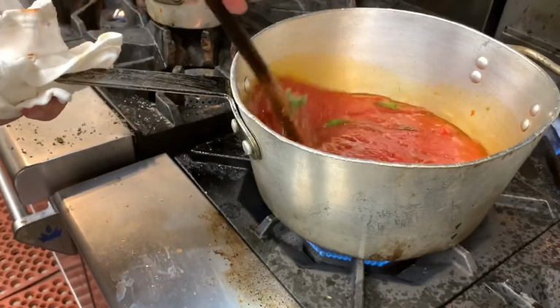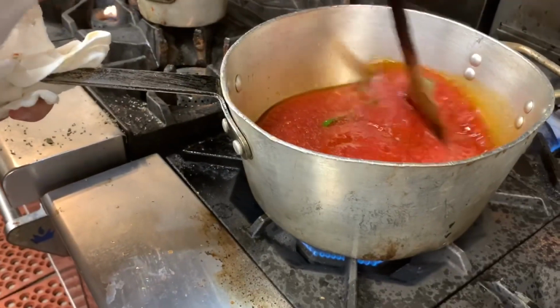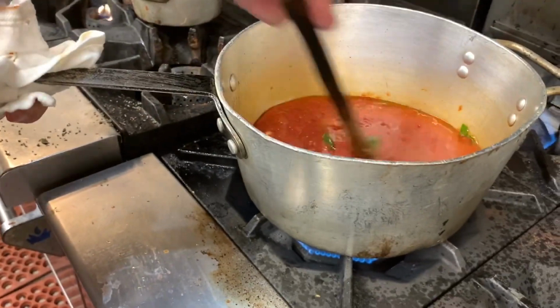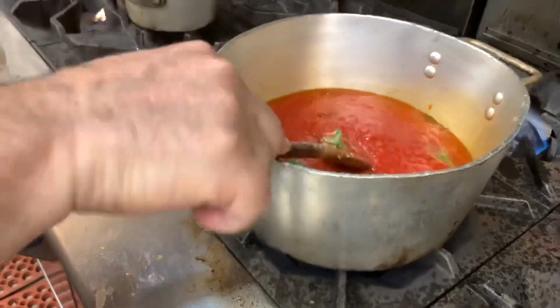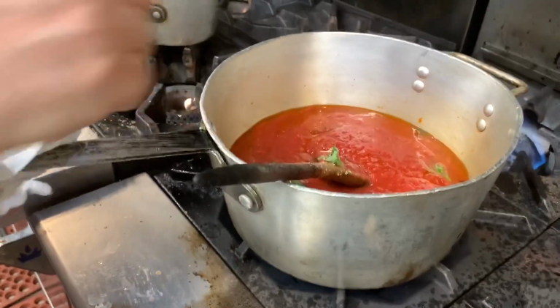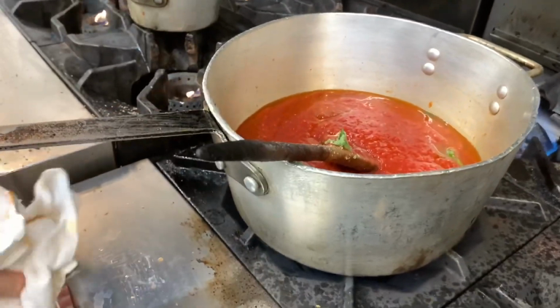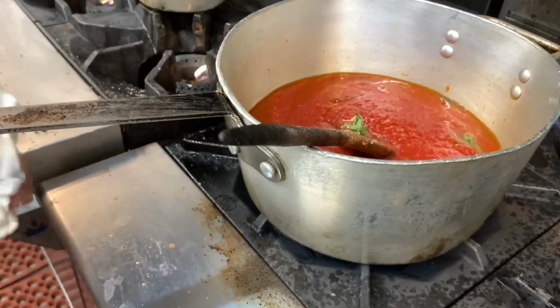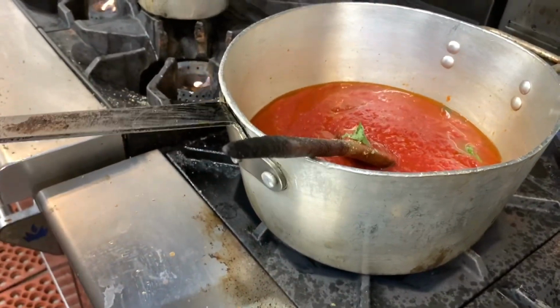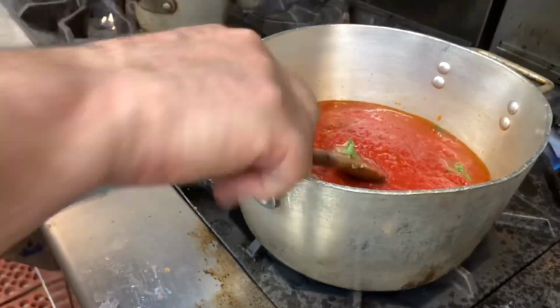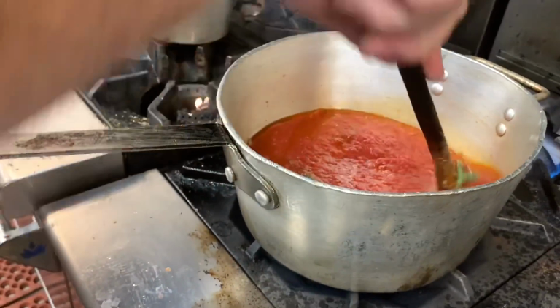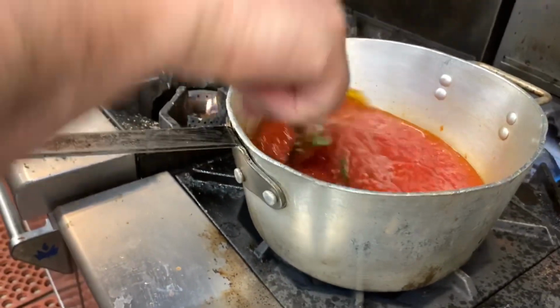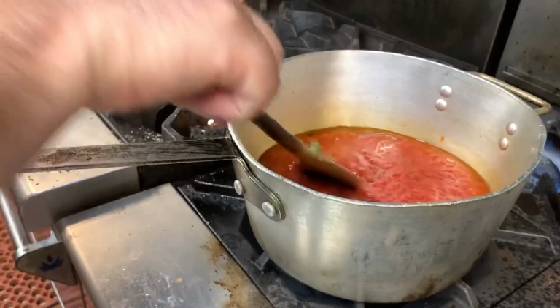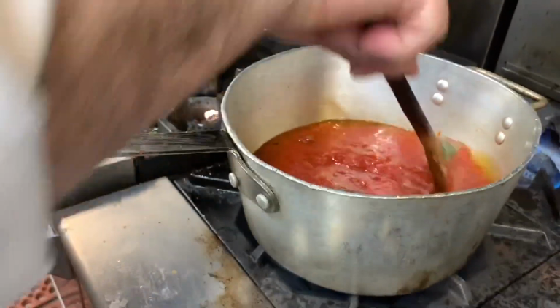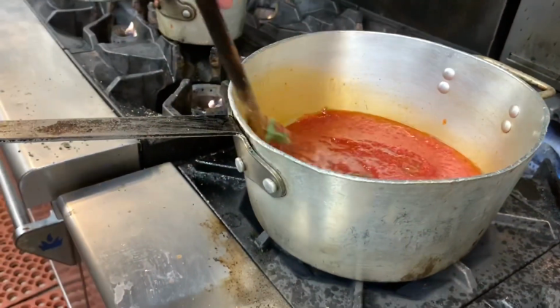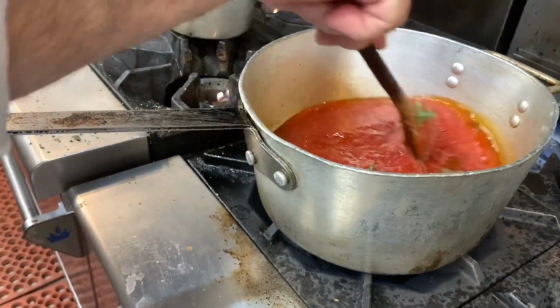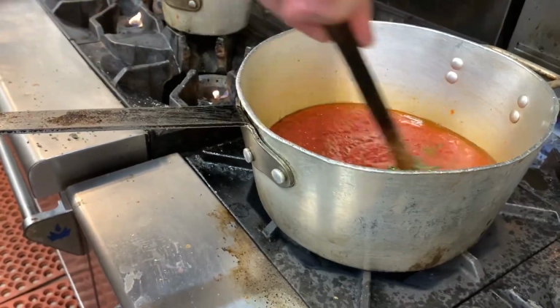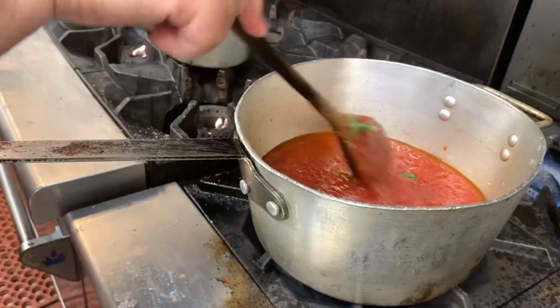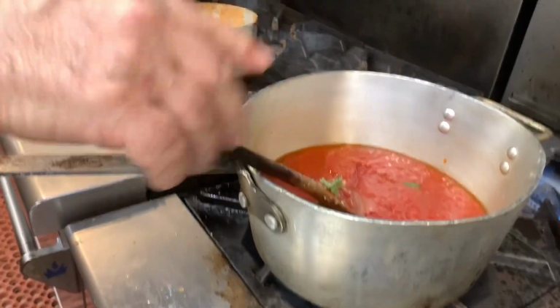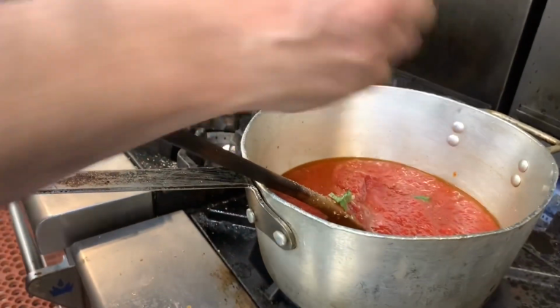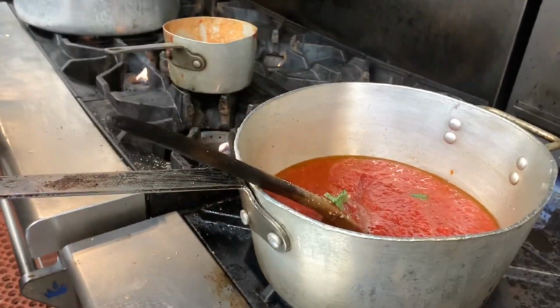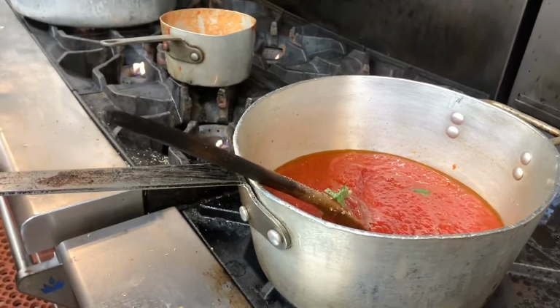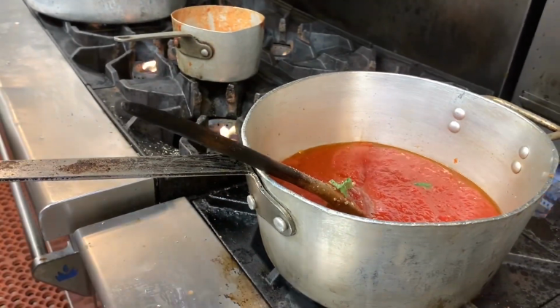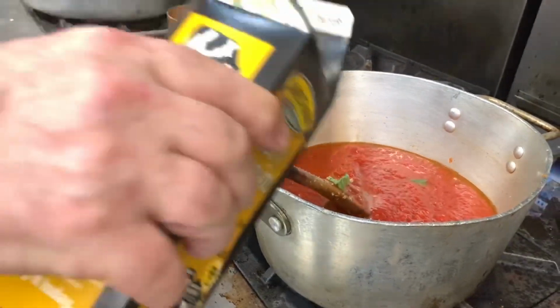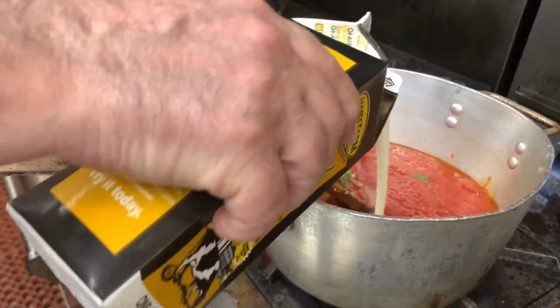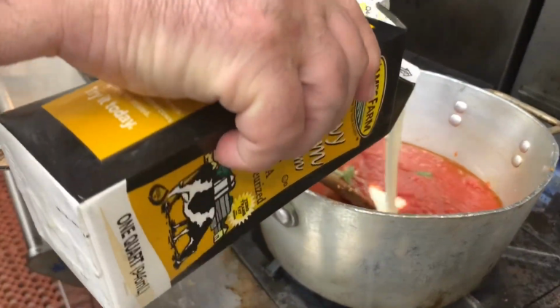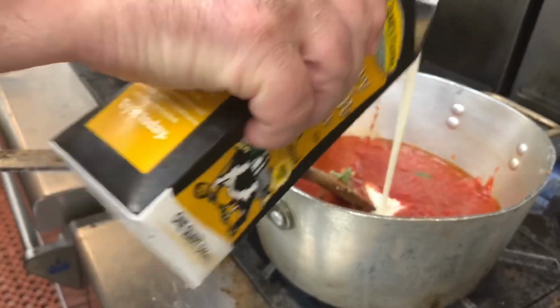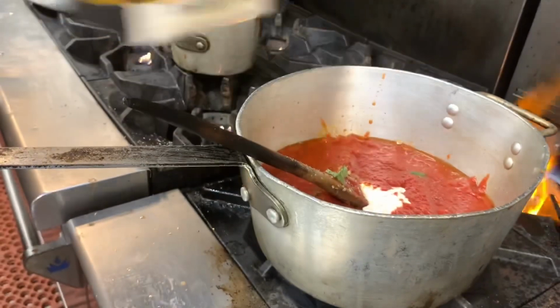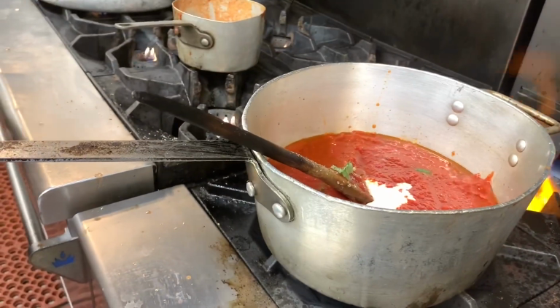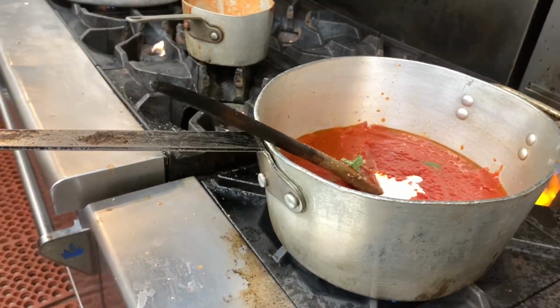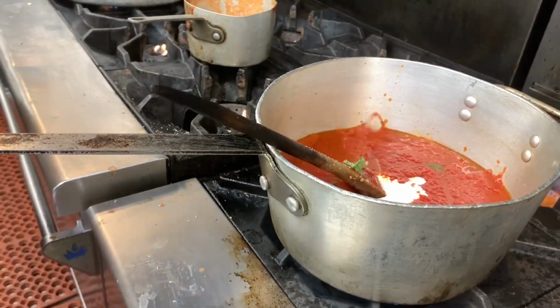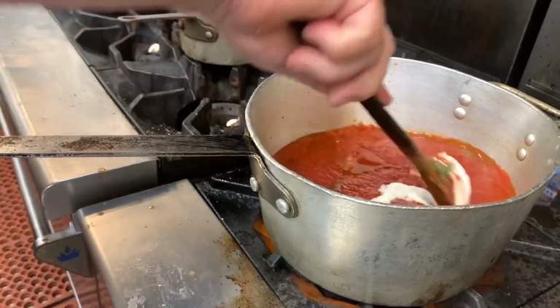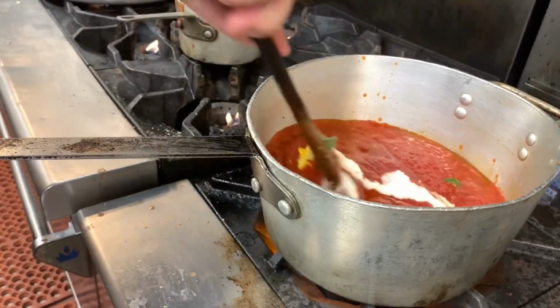I let it cook for about three to four minutes and the sauce is done. Now that the sauce is done, we're going to add some heavy cream and mix it up.